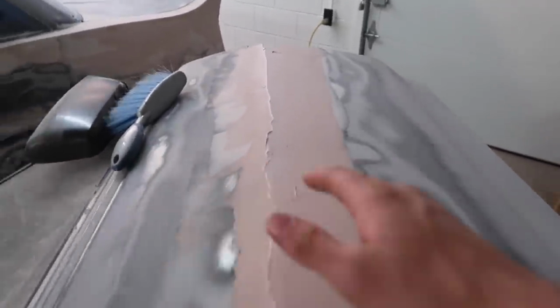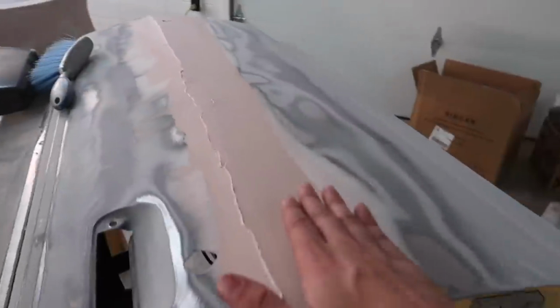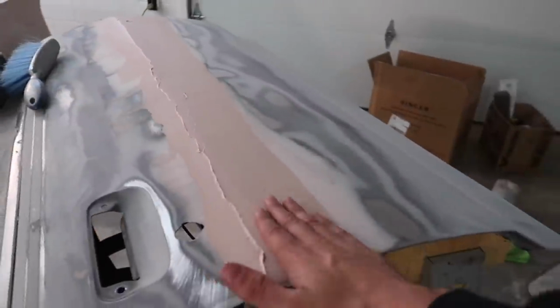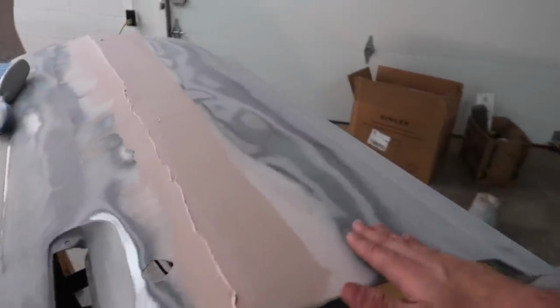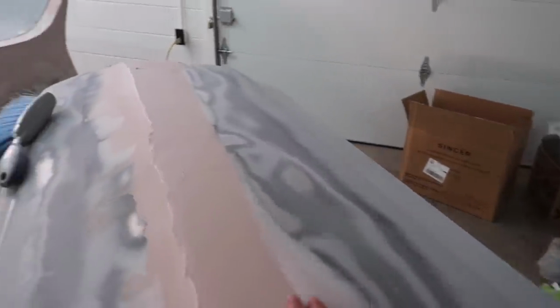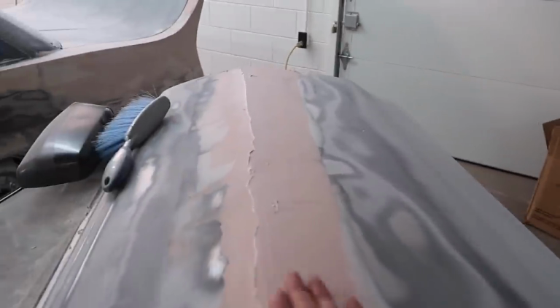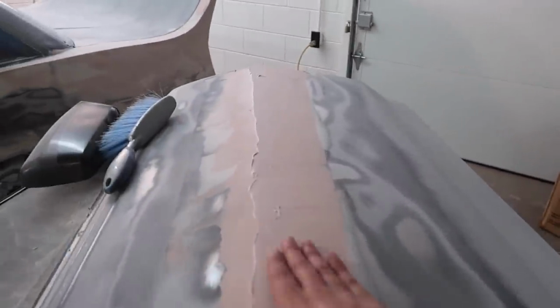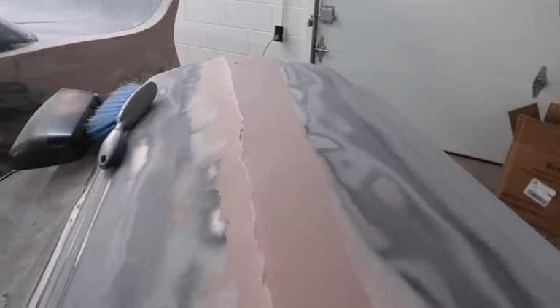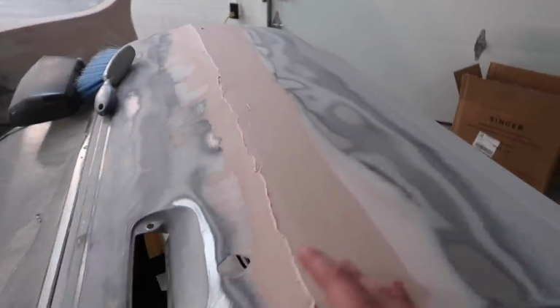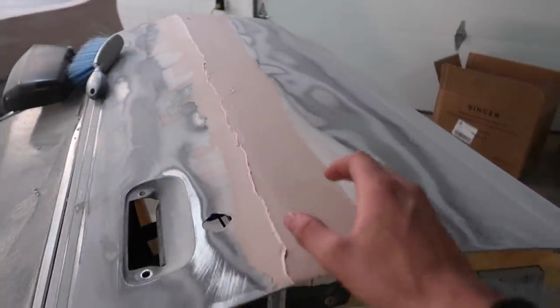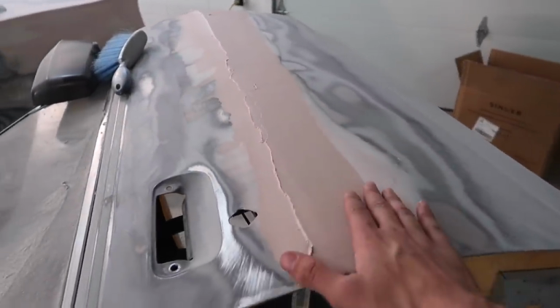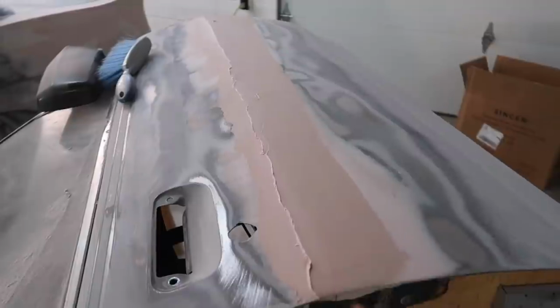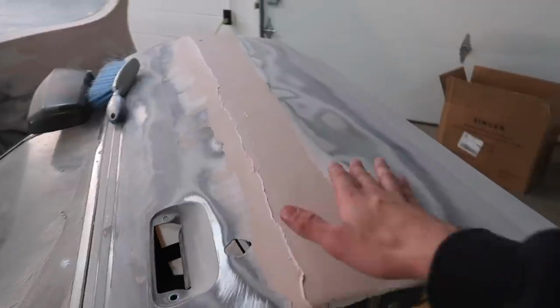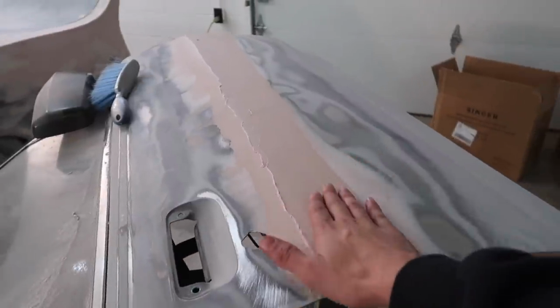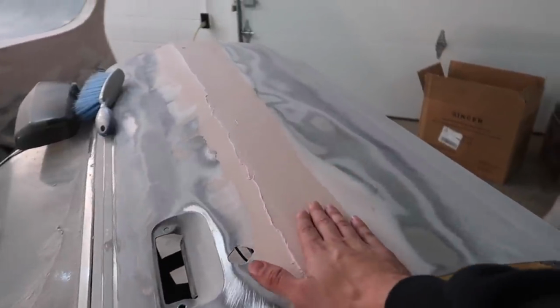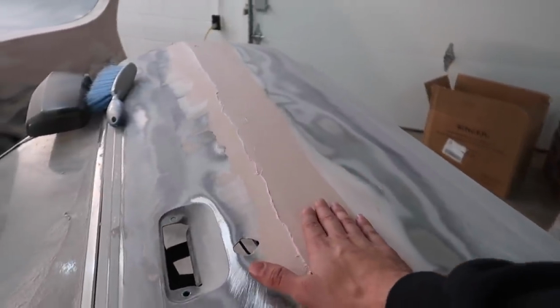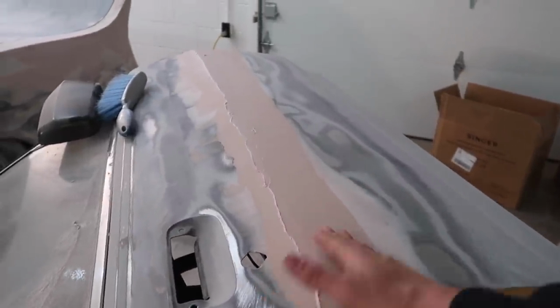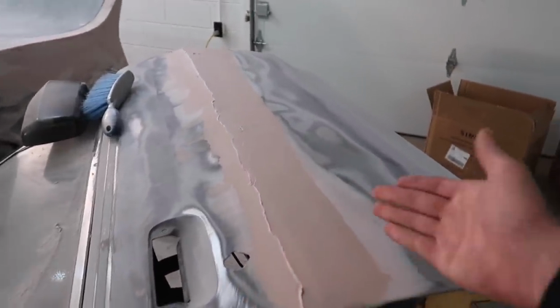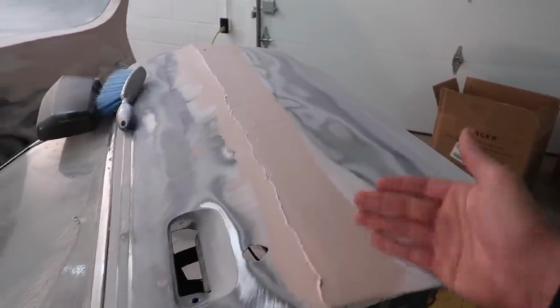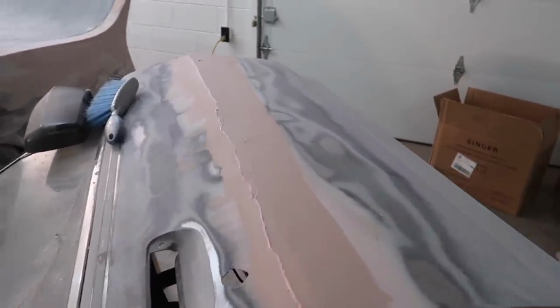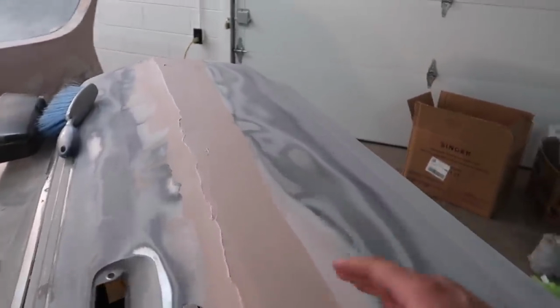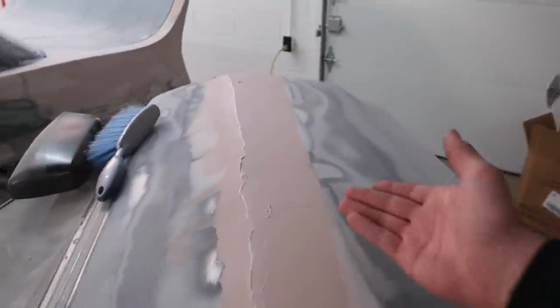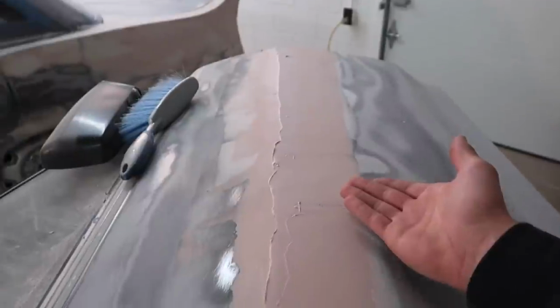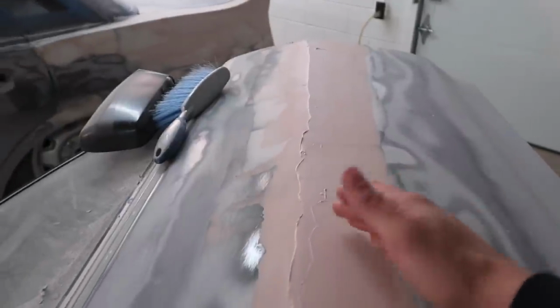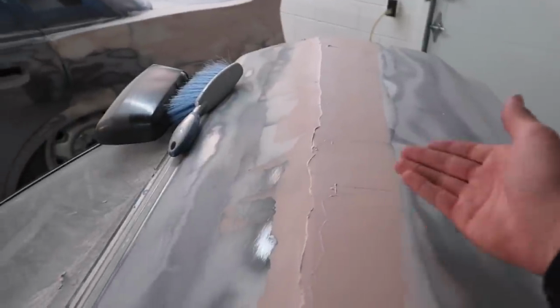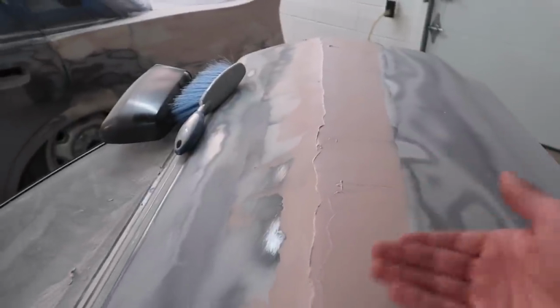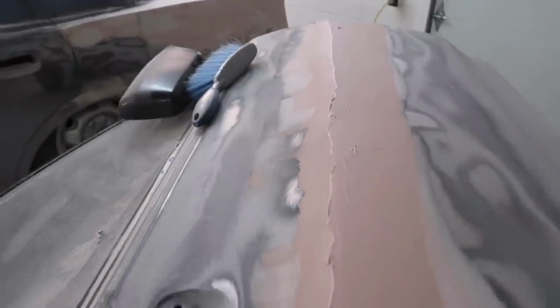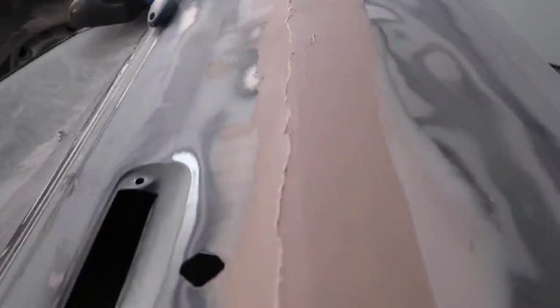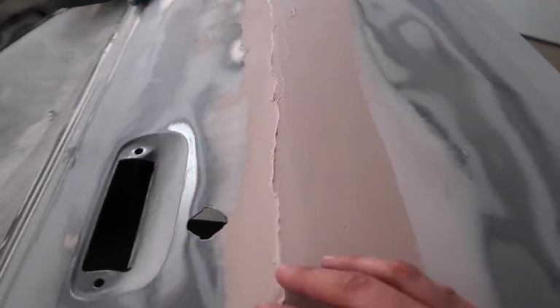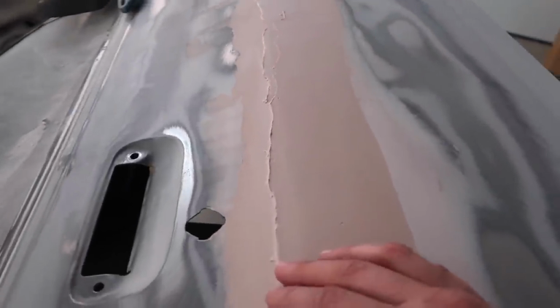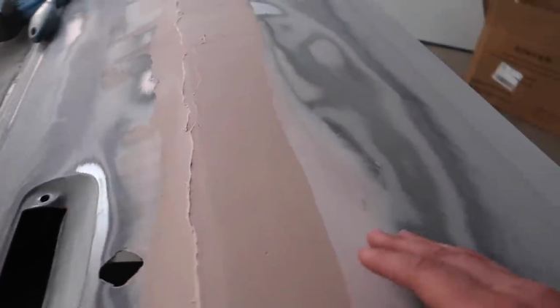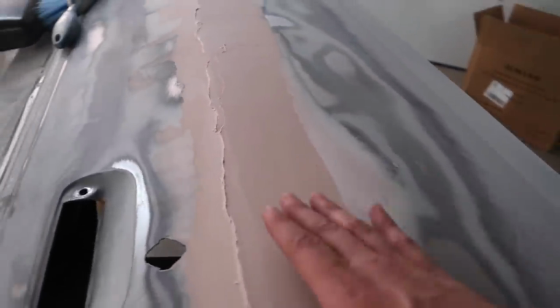Now I'm going to start blocking this again and show you through what I was doing. I know this is probably not a very new process, but it is new for me — I wasn't taught this by anyone — so I think it's a good process to know and I'd like to show you a little bit of it.